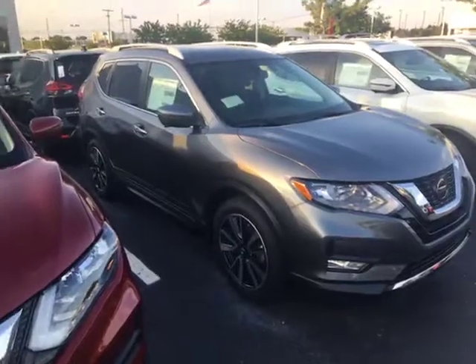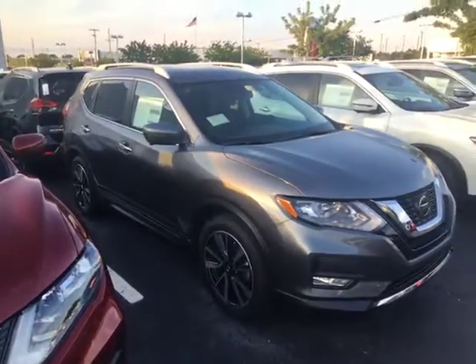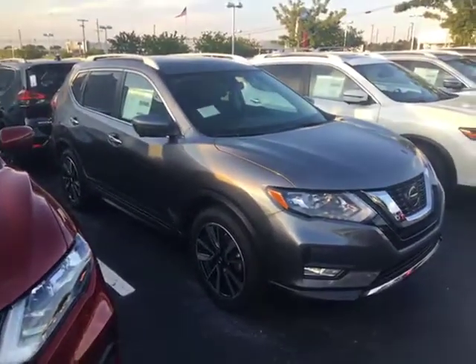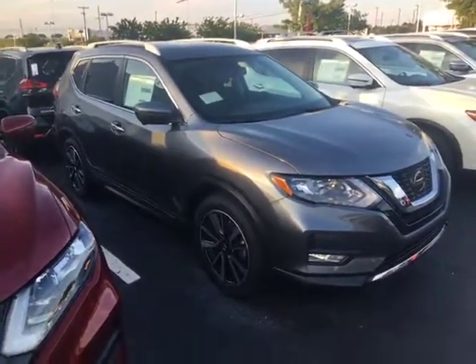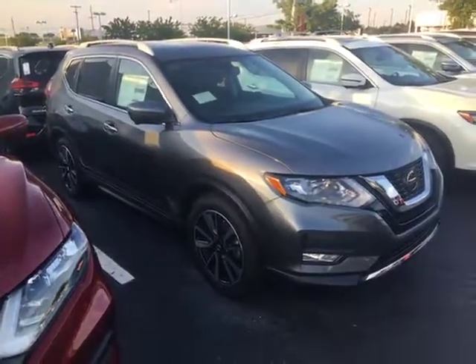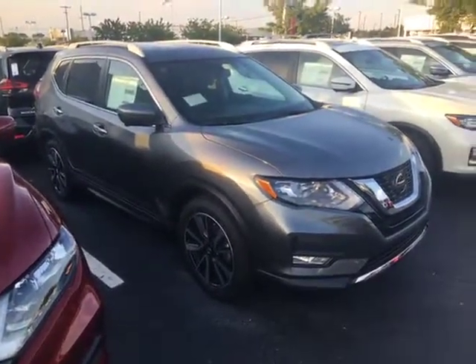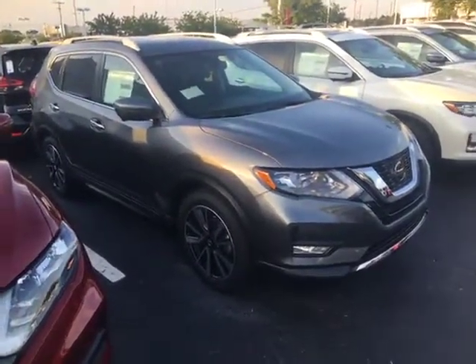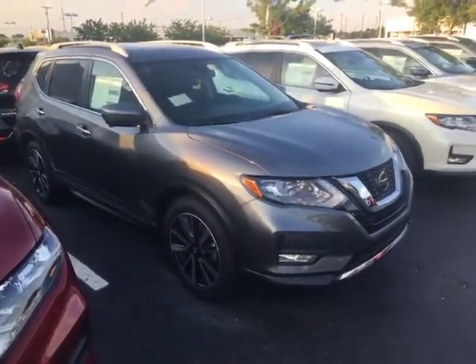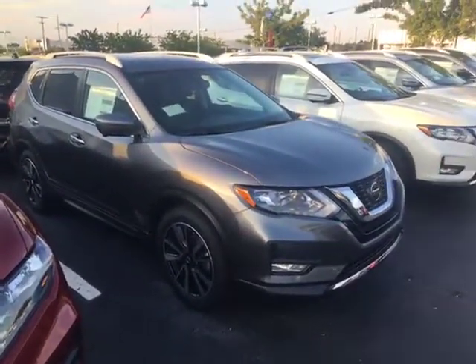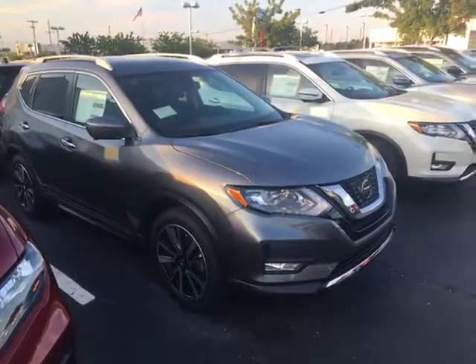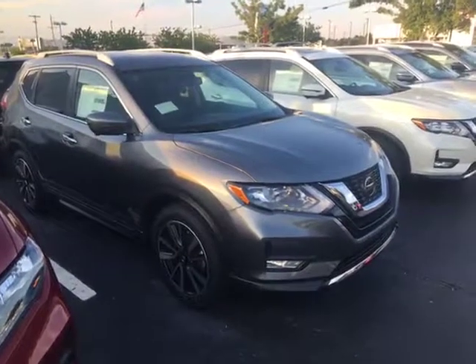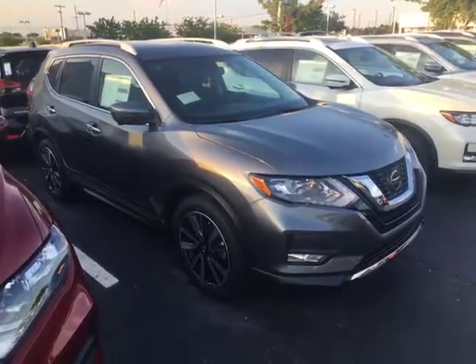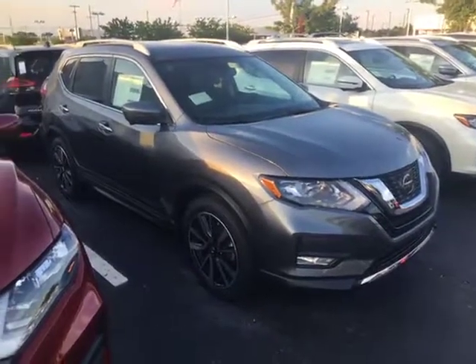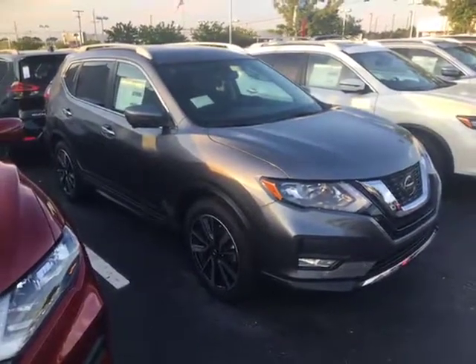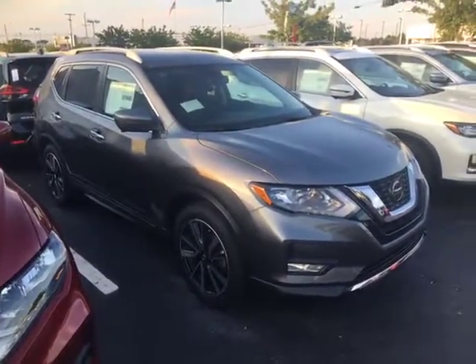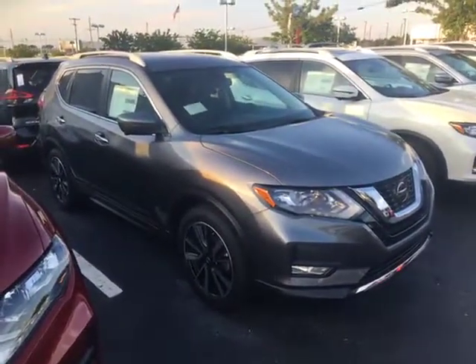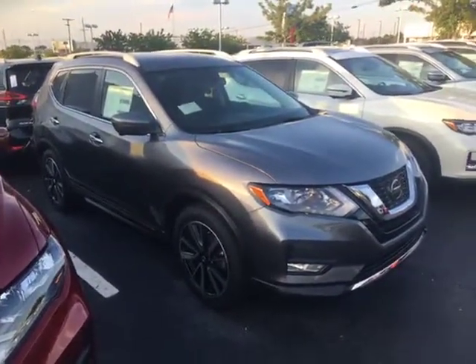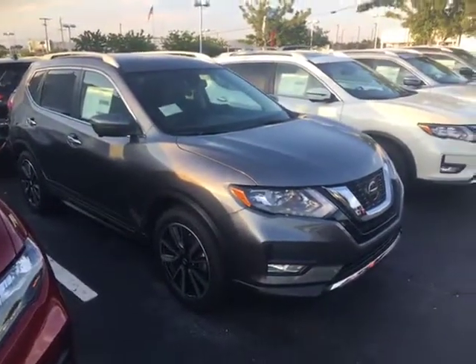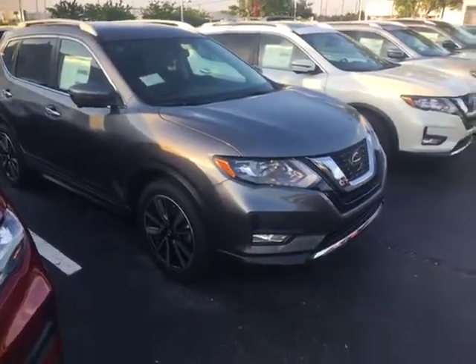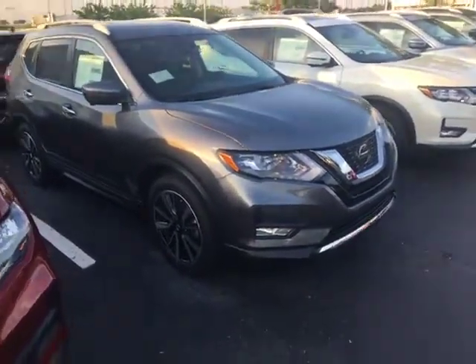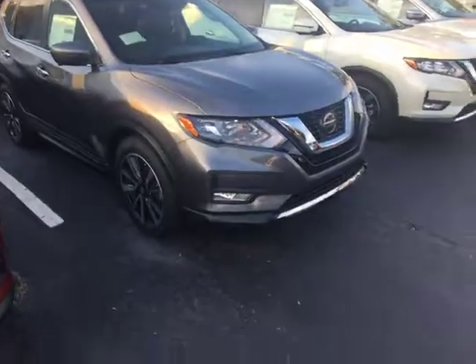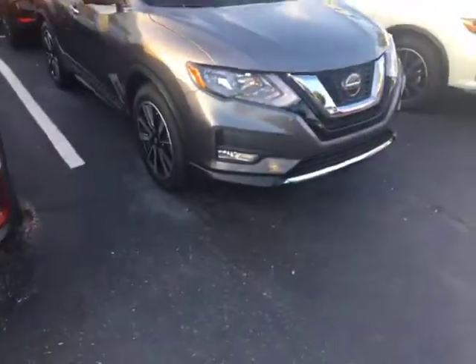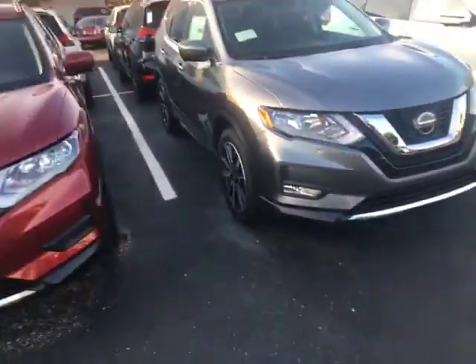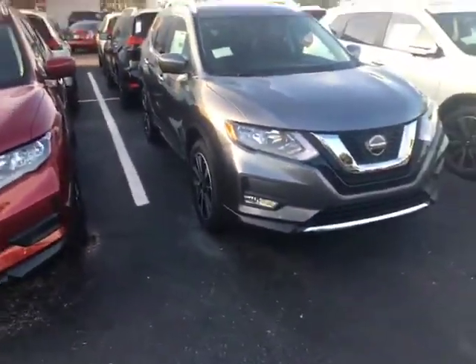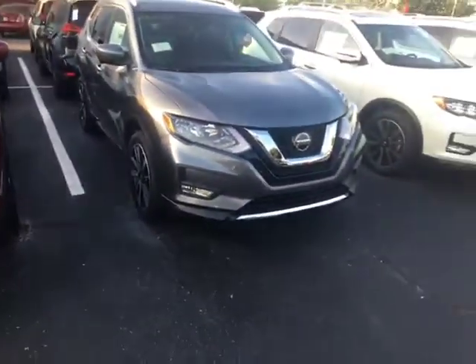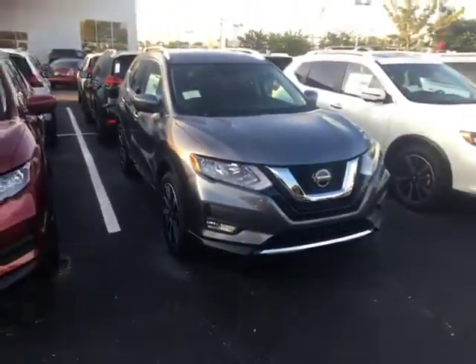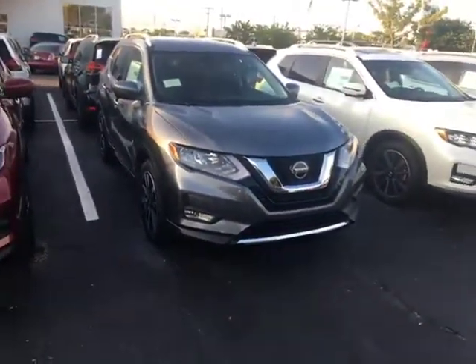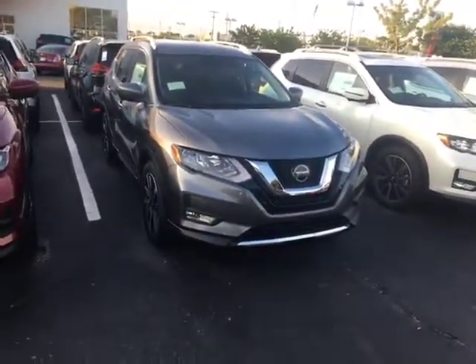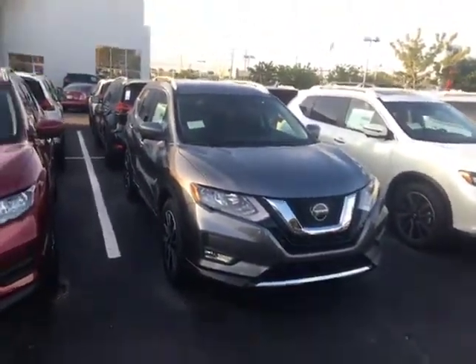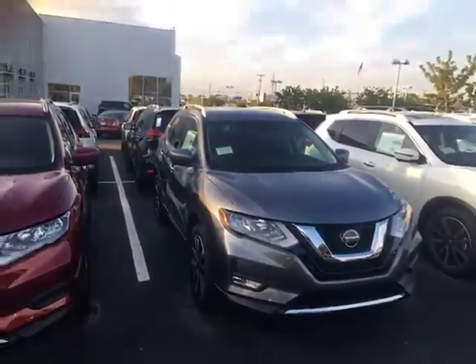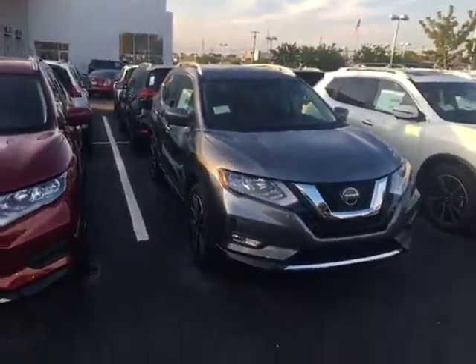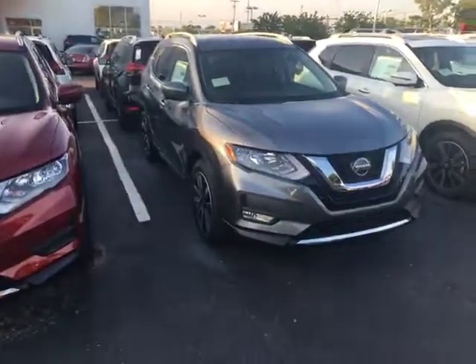Hi Jimmy, this is Kelly at Jackie Cooper Nissan, and this is that Rogue that I was telling you about — the SL. It's got the fog lights on the front, the nice wheels. This is the non-sunroof car.